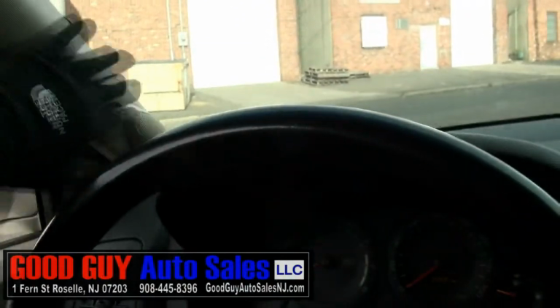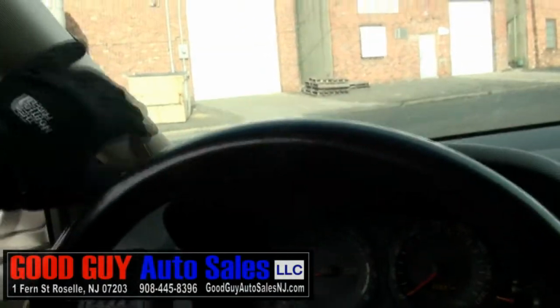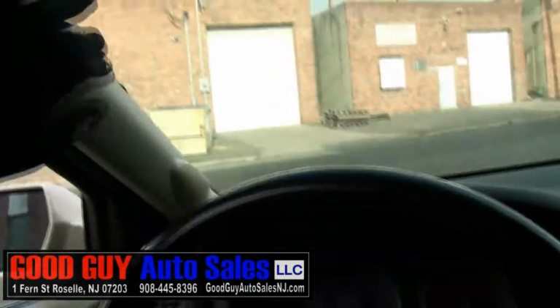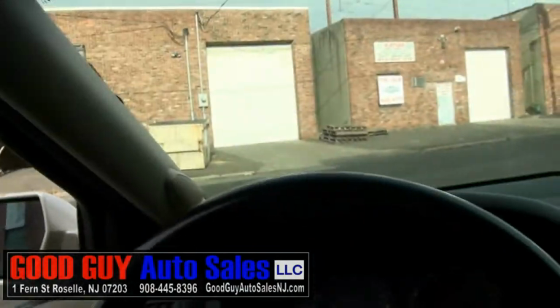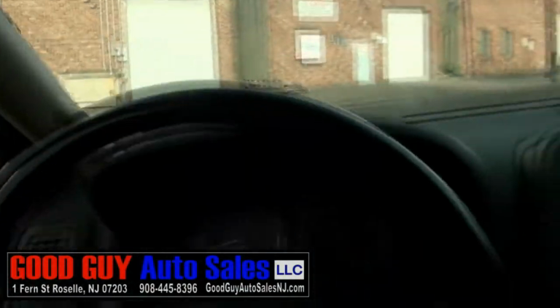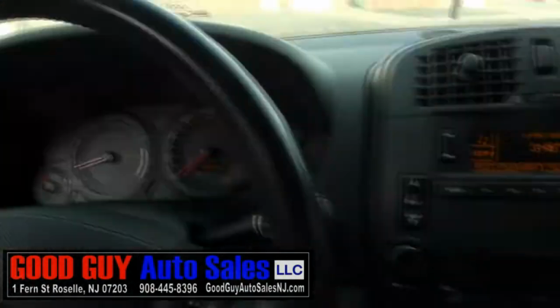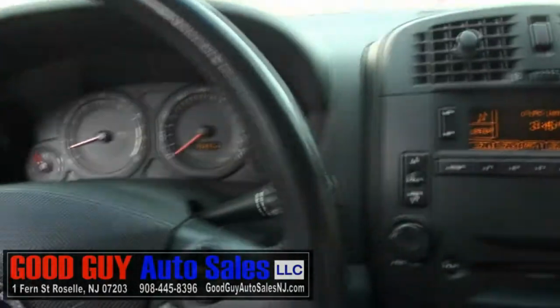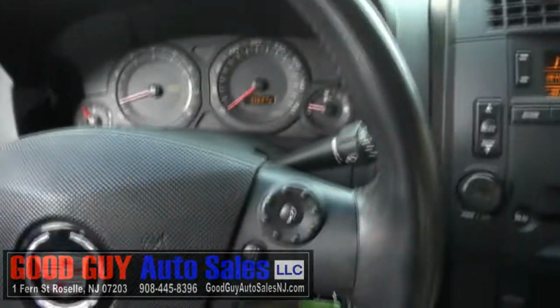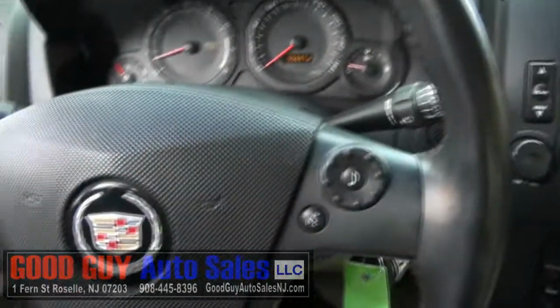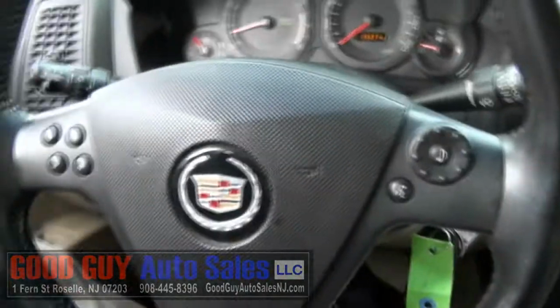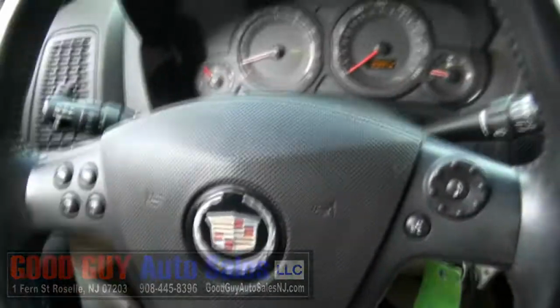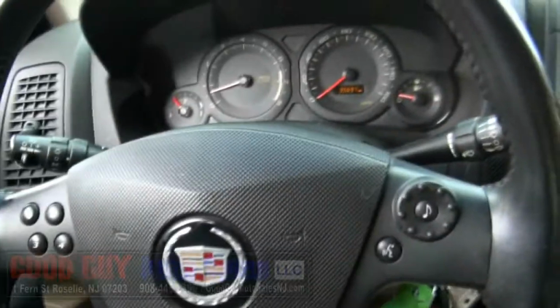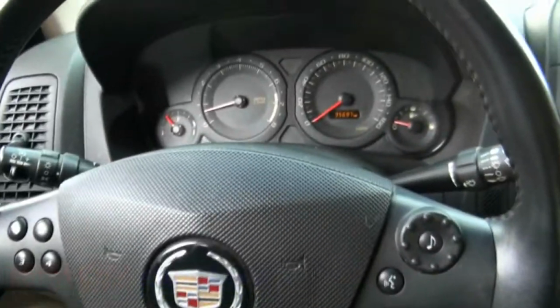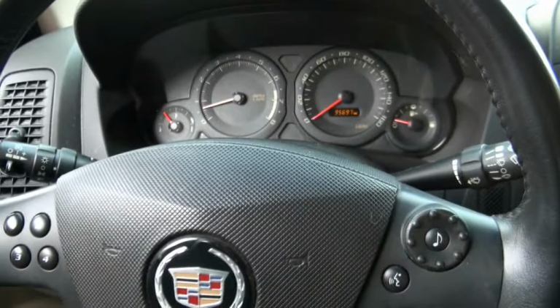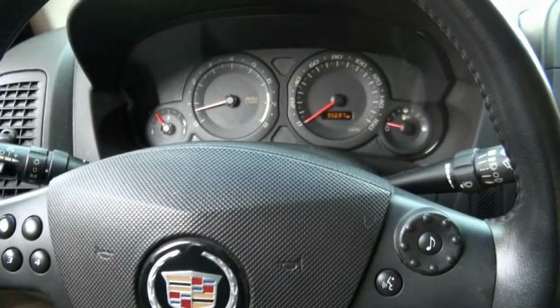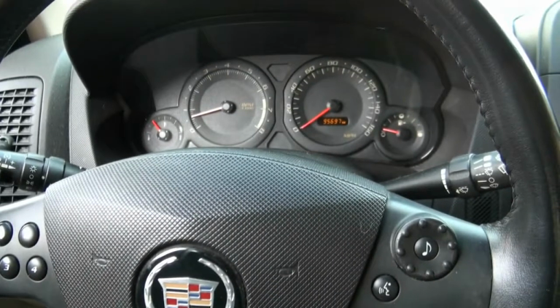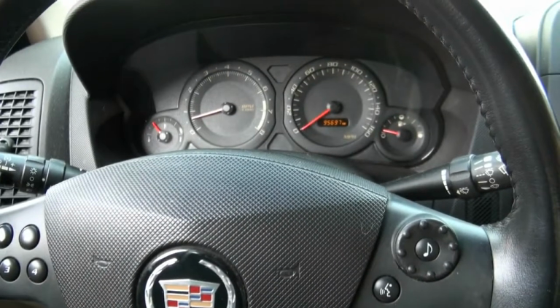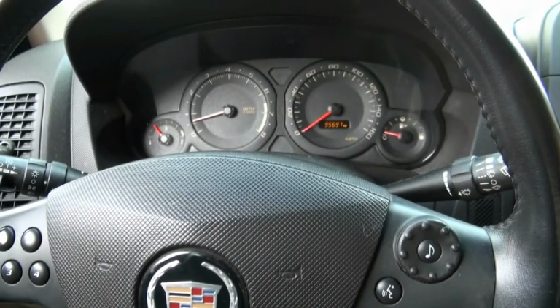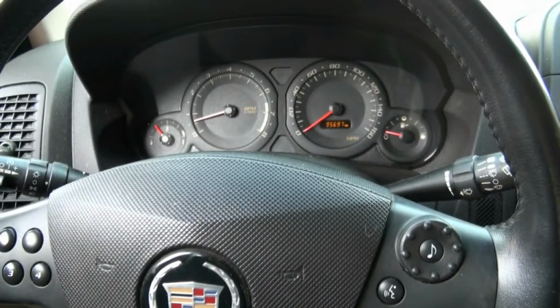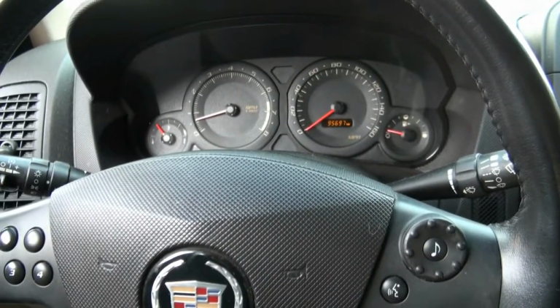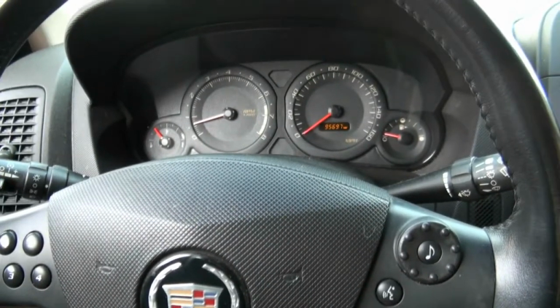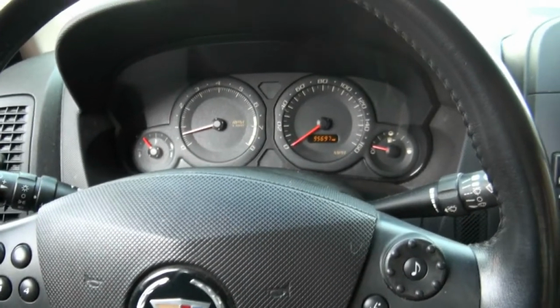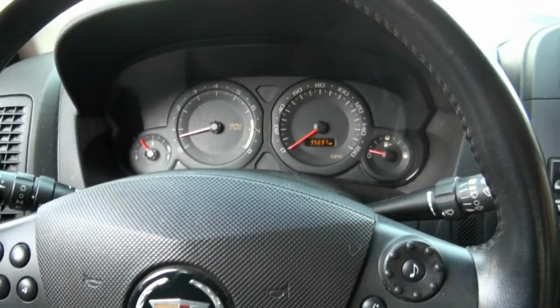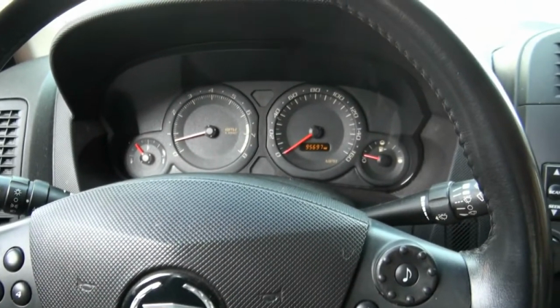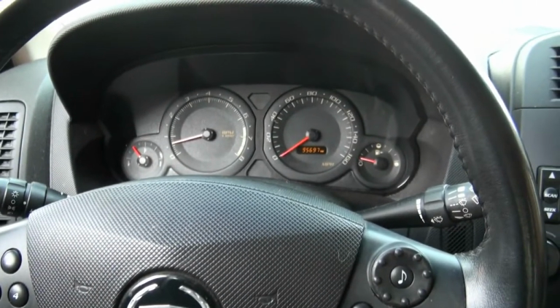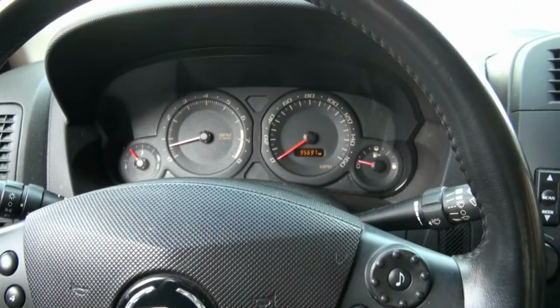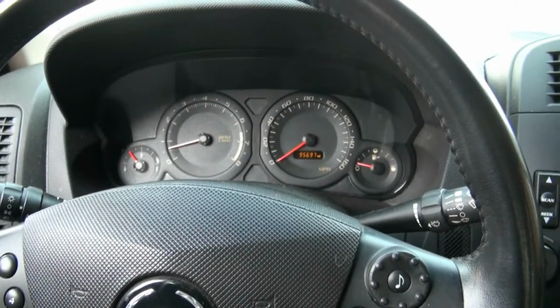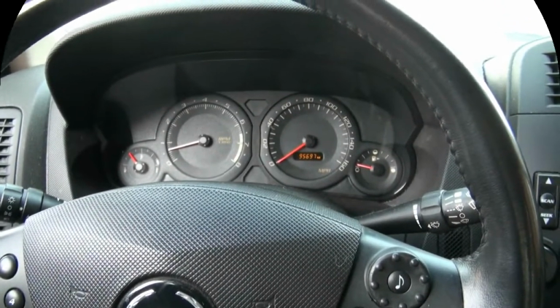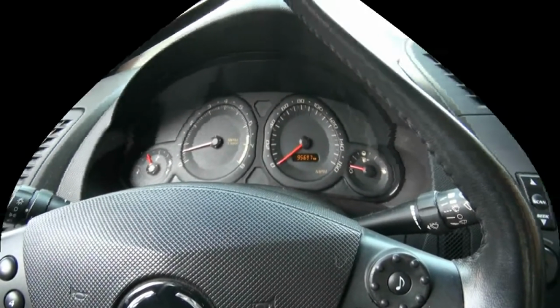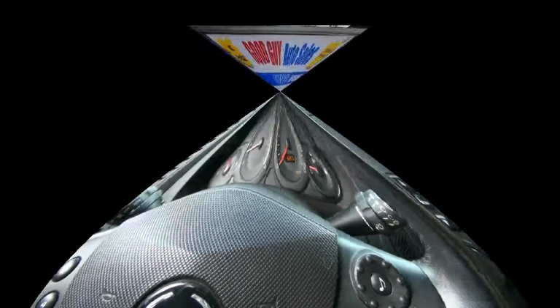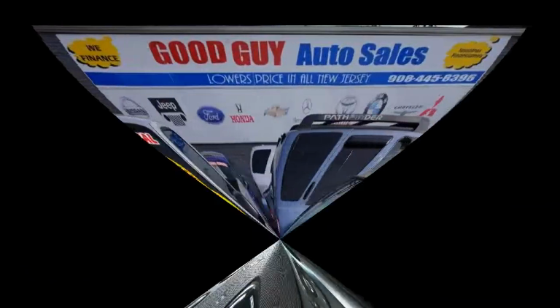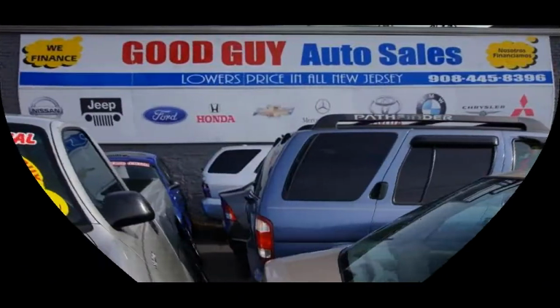It also has airbags and is very safe. If you need more information, give us a call at Good Guy Auto Sales, or log on to goodguyautosalesnj.com.